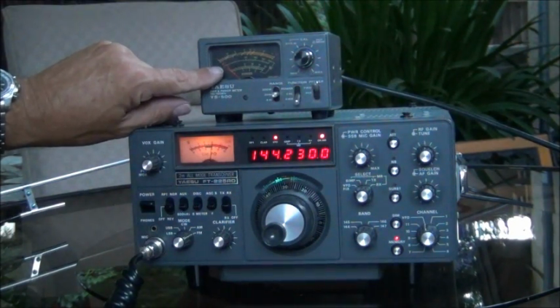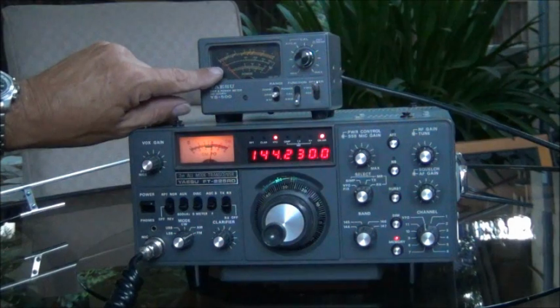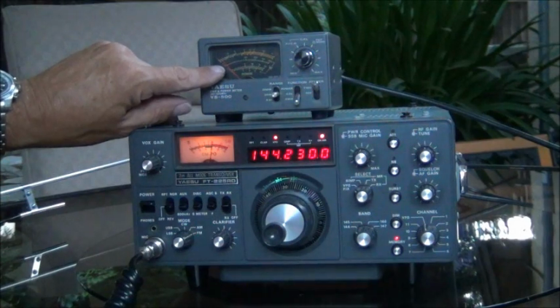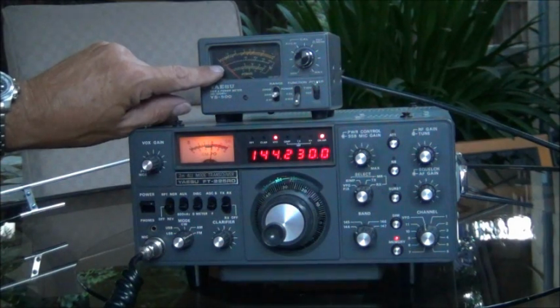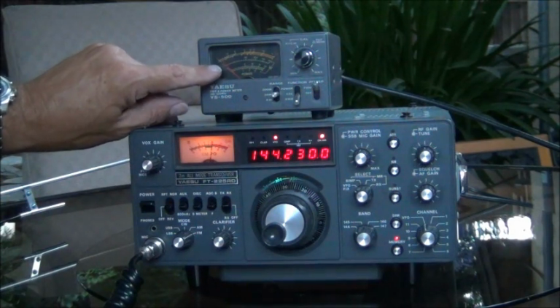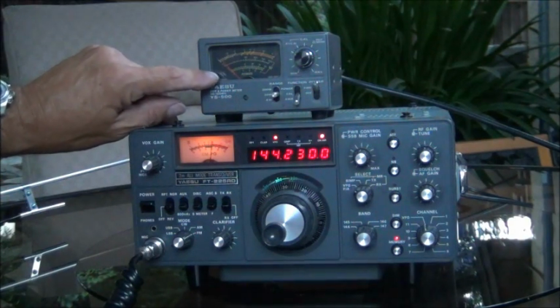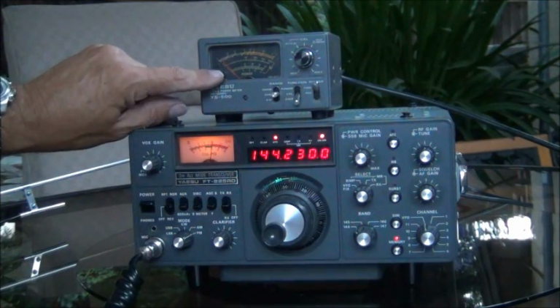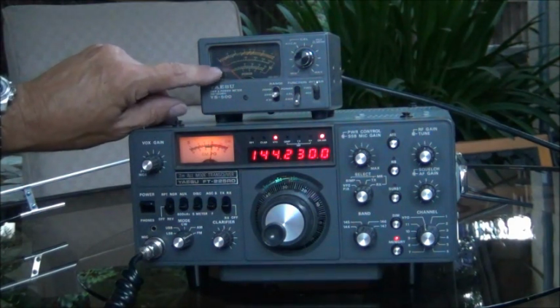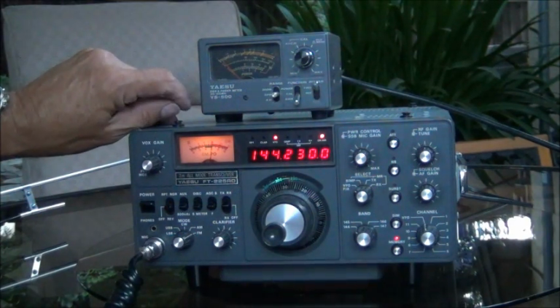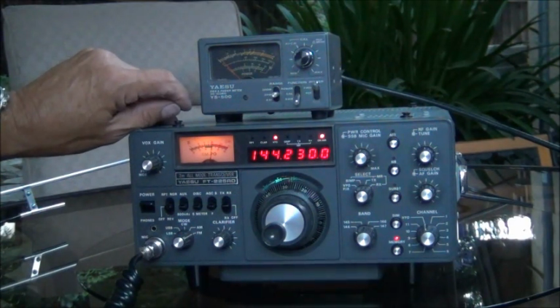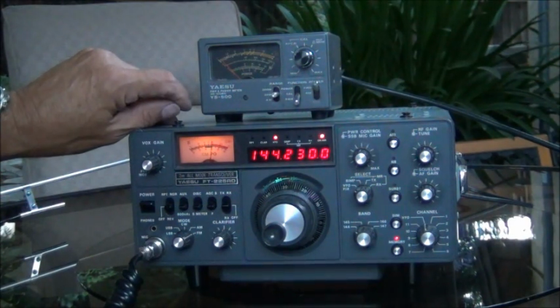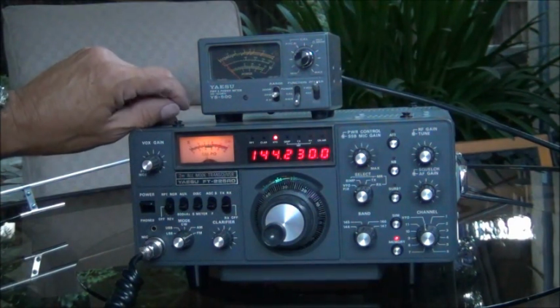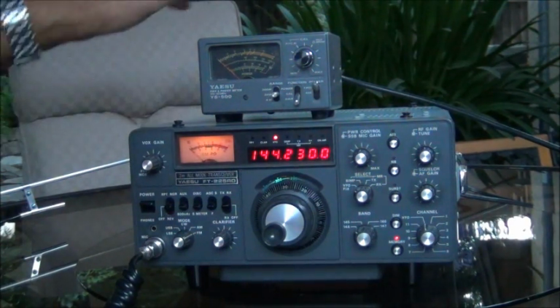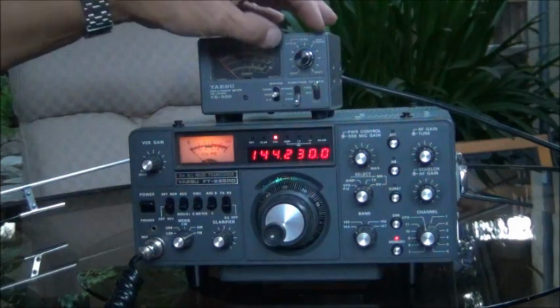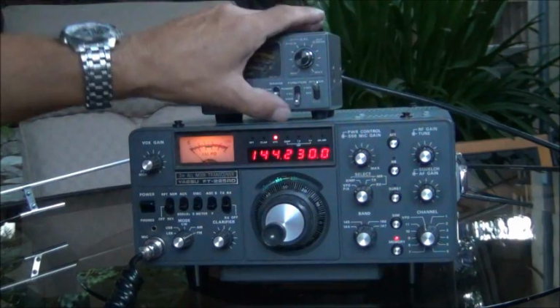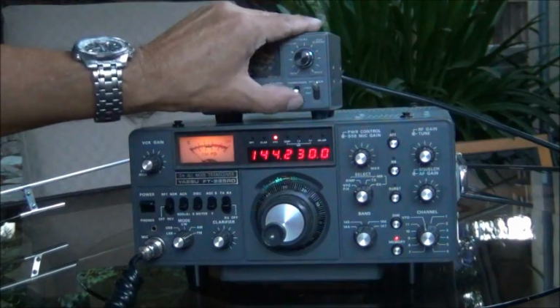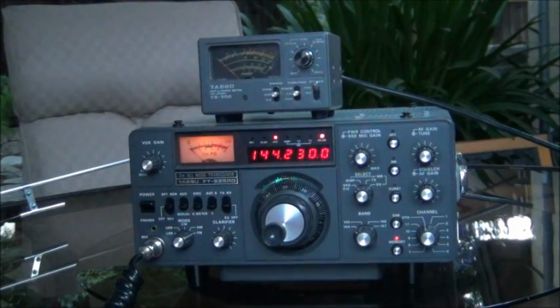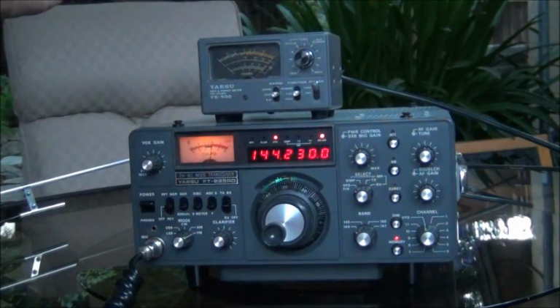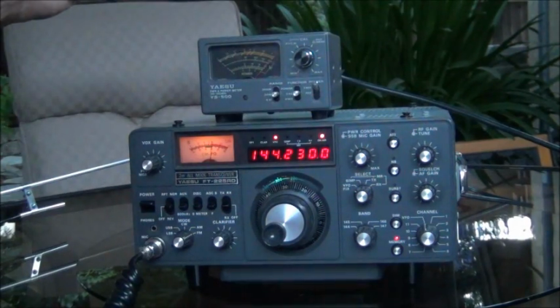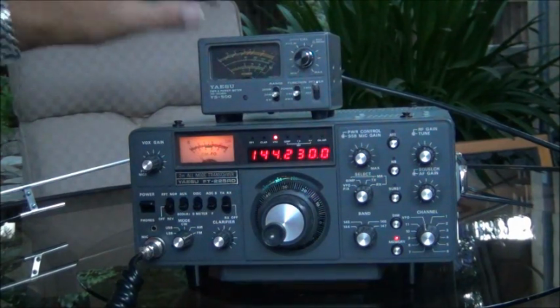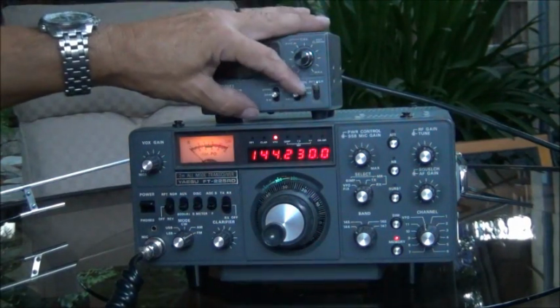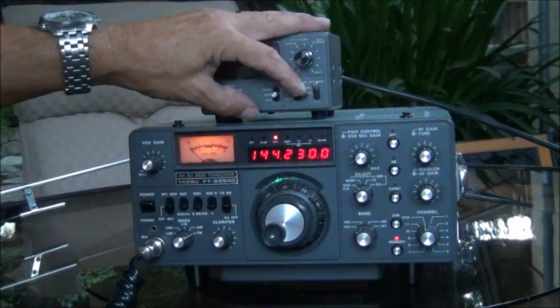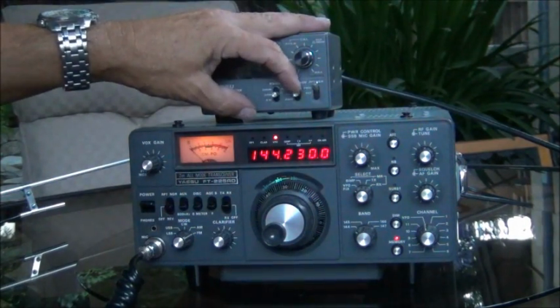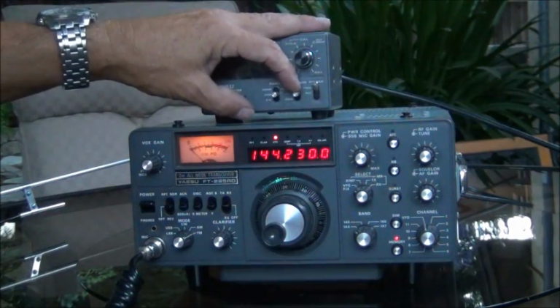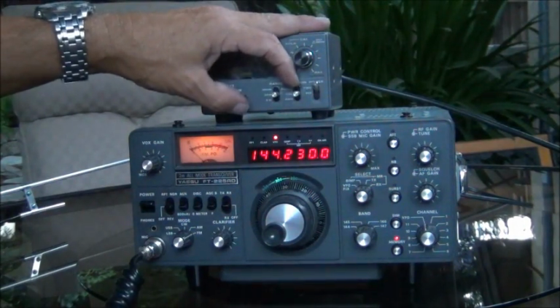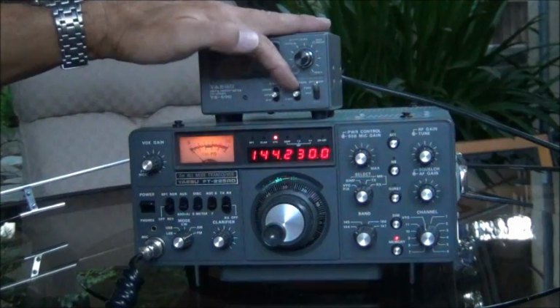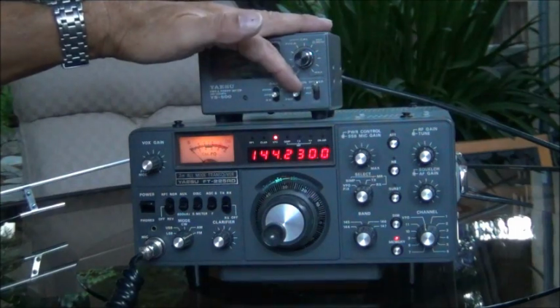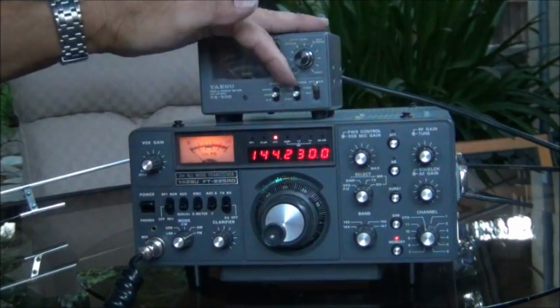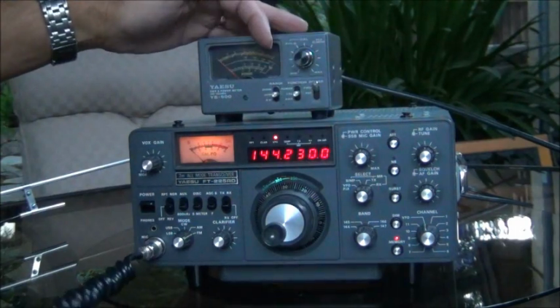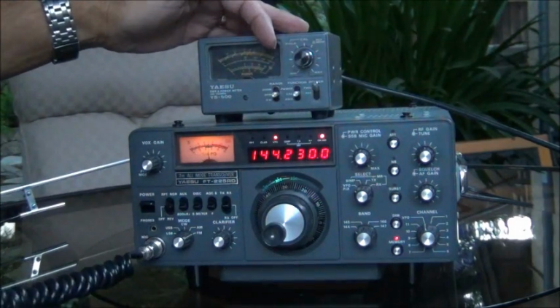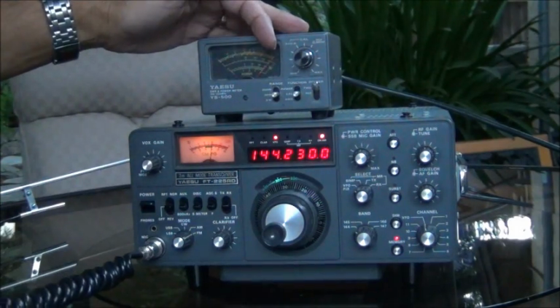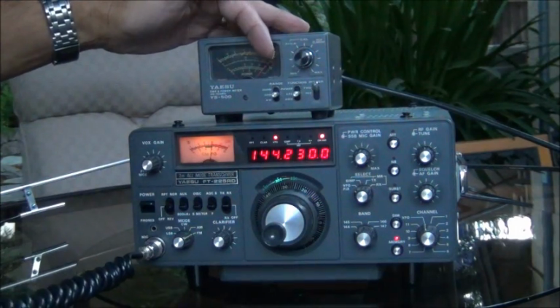N6TWW. Now we're going to go to SWR and watch the needle. That's pretty darn good. It's not perfect — I can do a little bit of adjustment on that. But not bad right out of the chute here.